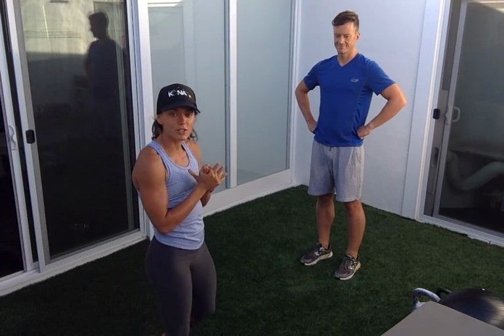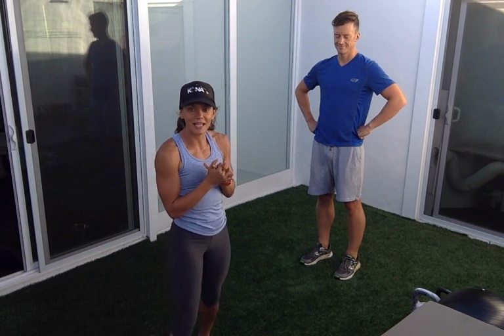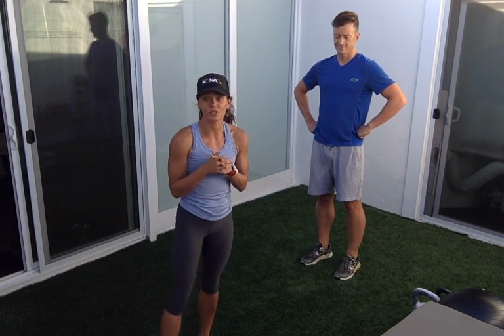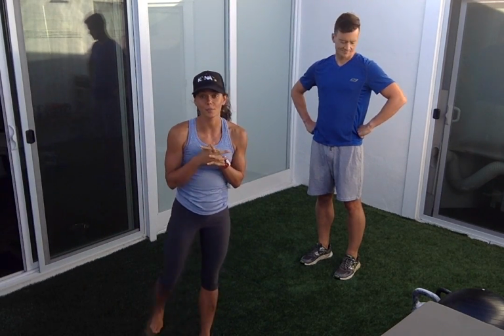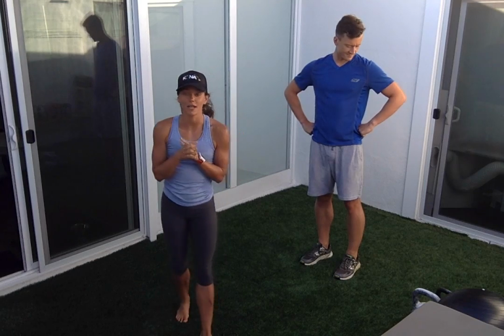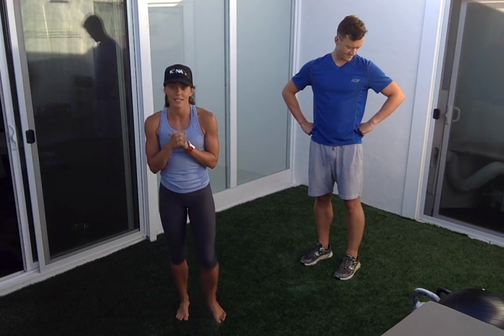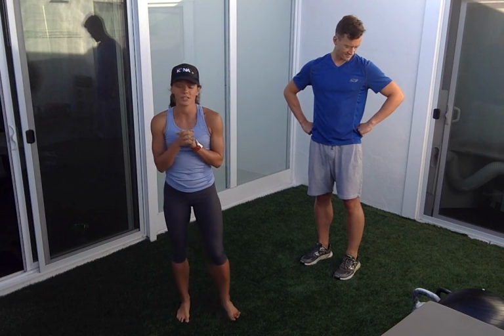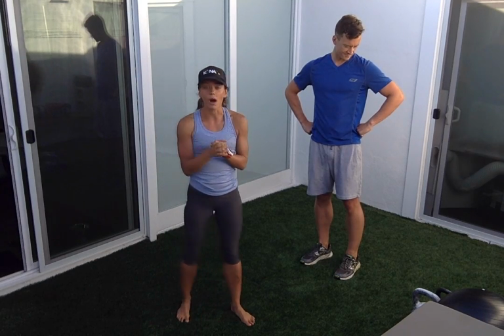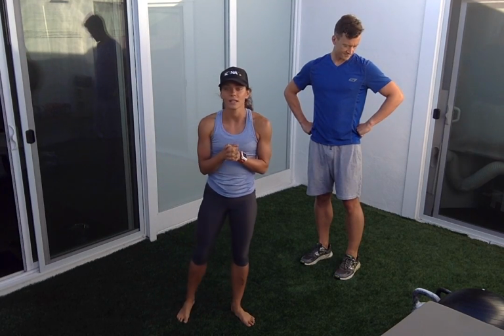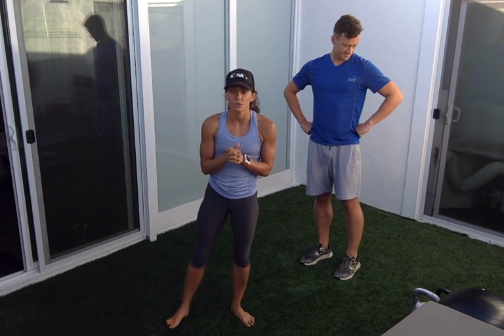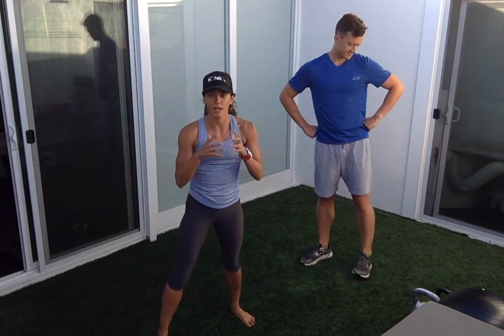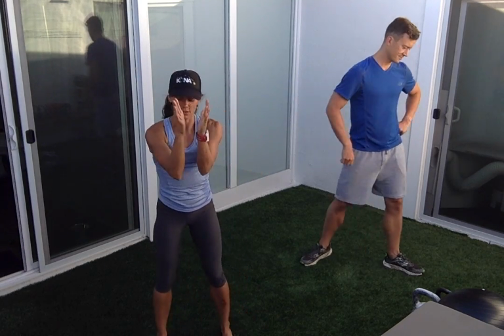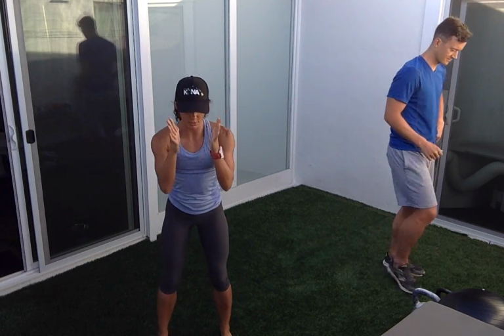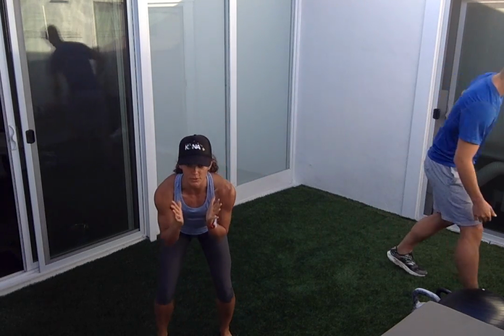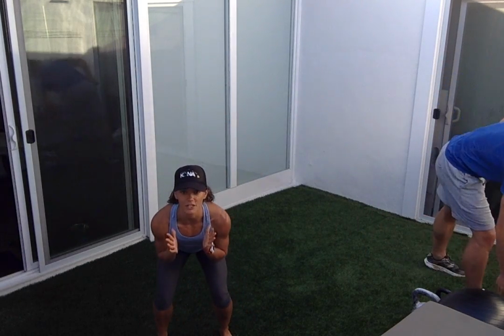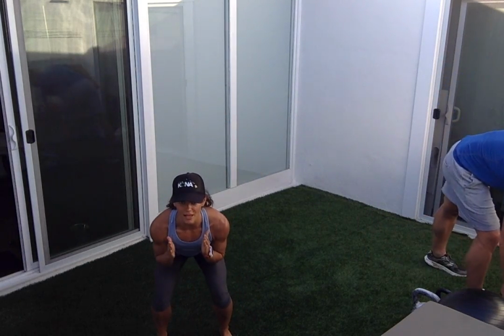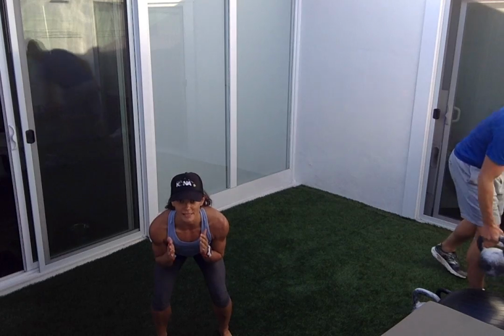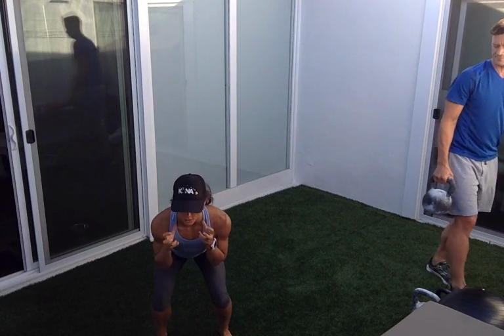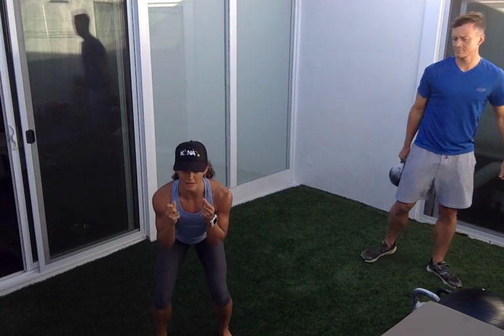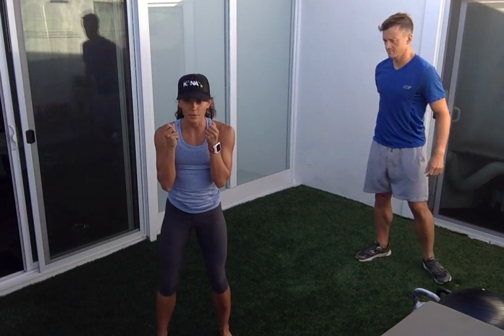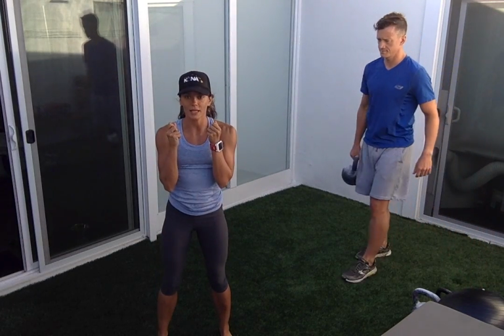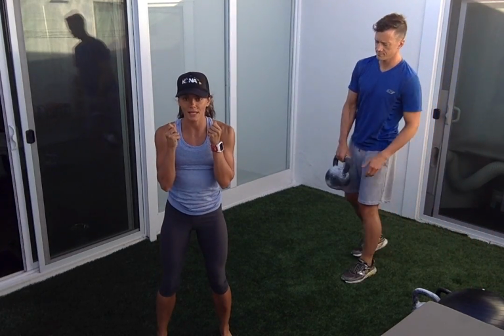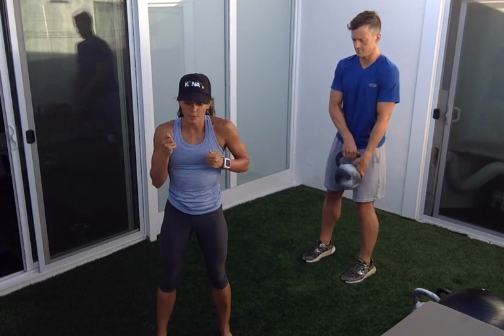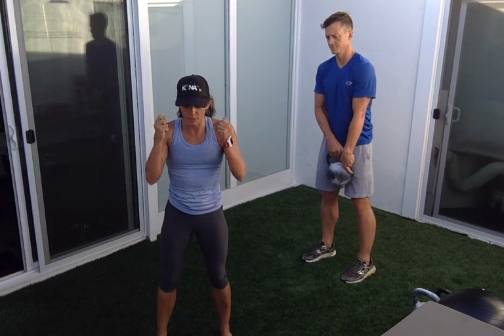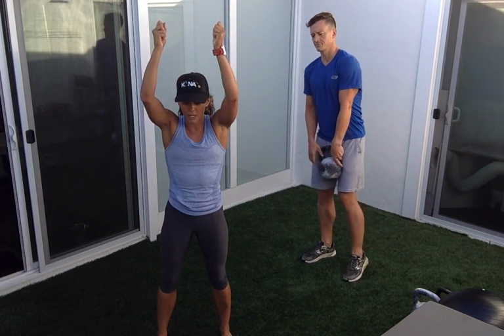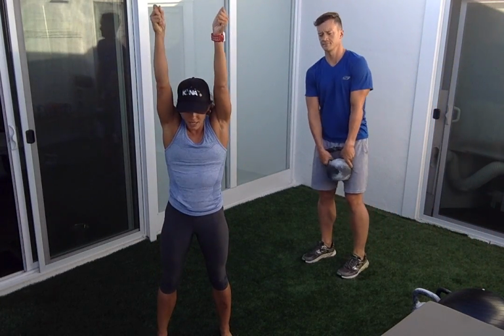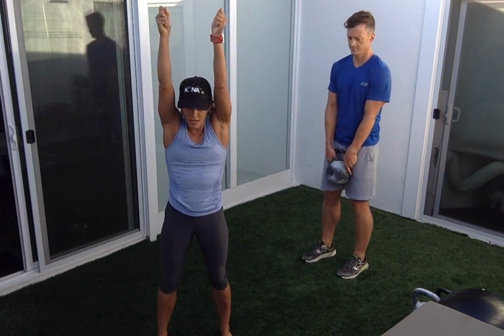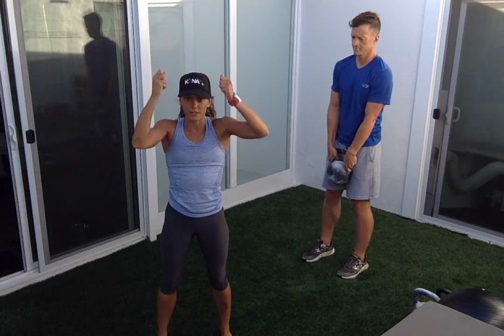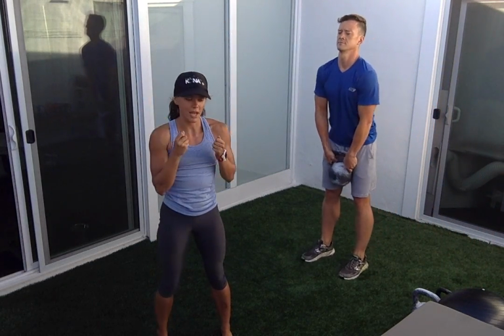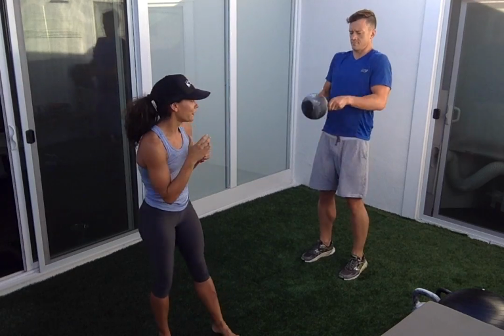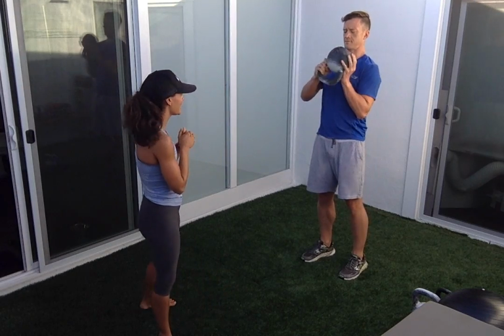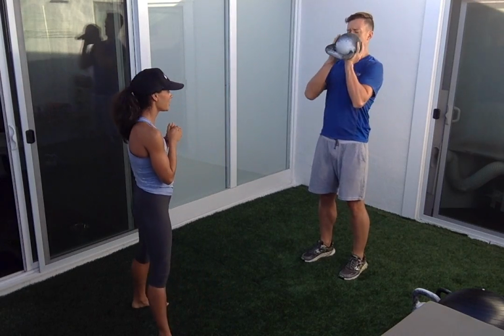Exercise number one is a squat to an overhead press. Elbows will touch the thighs, grab that weight, stand up, work your butt, and press overhead. We've got 15 of them.